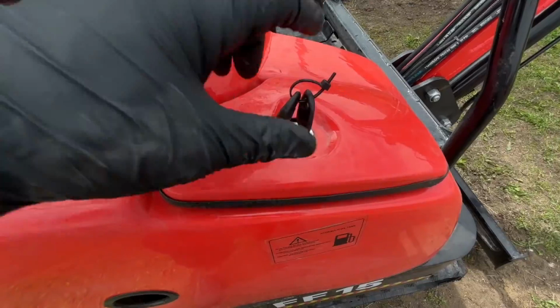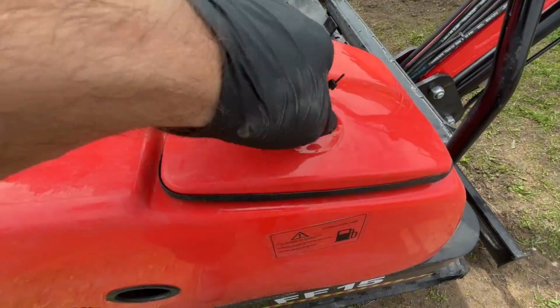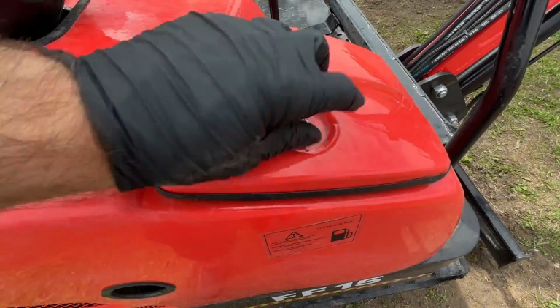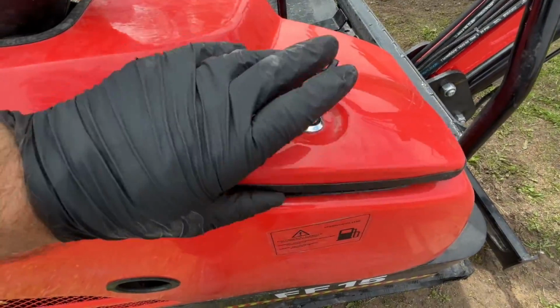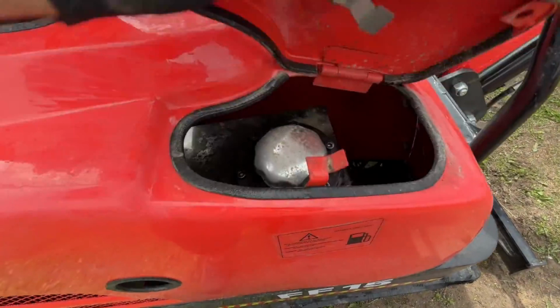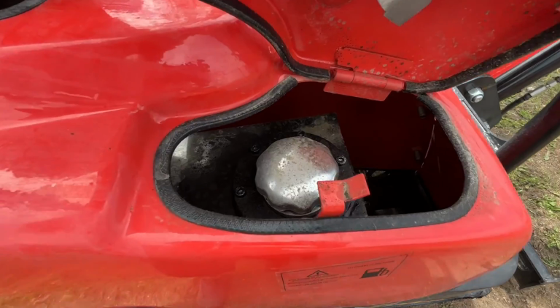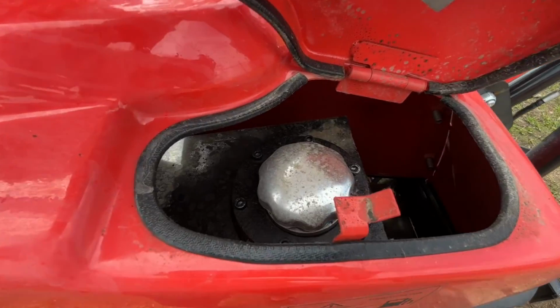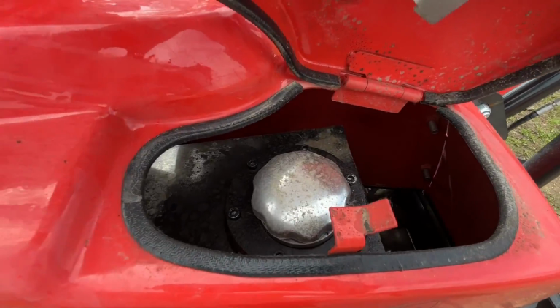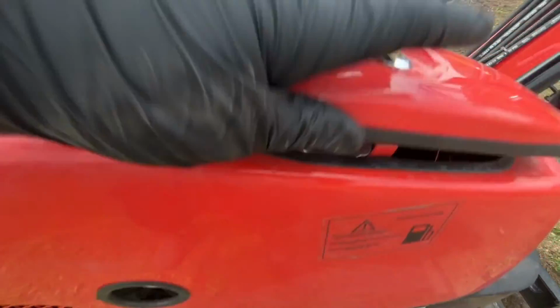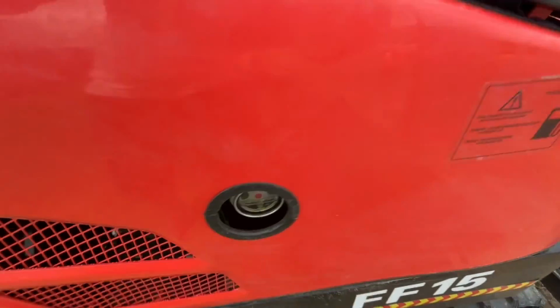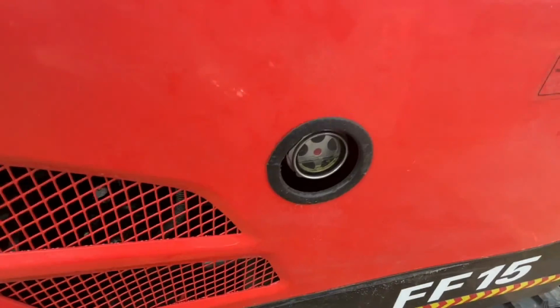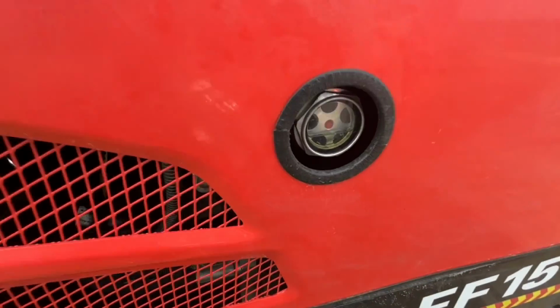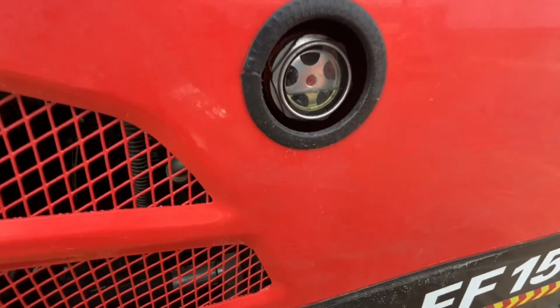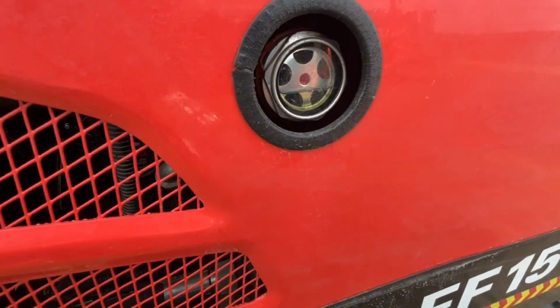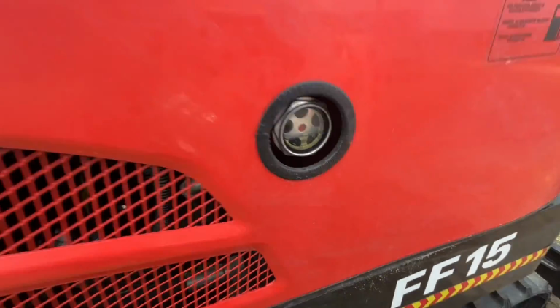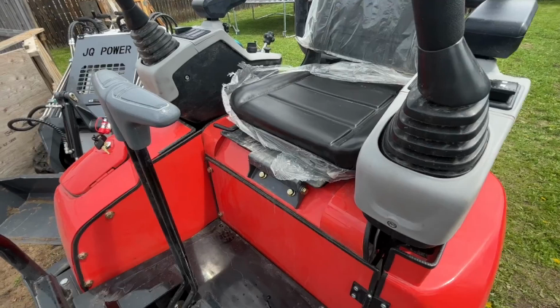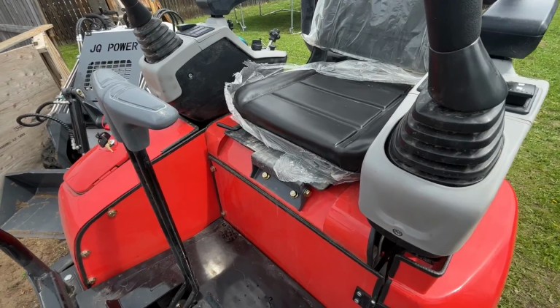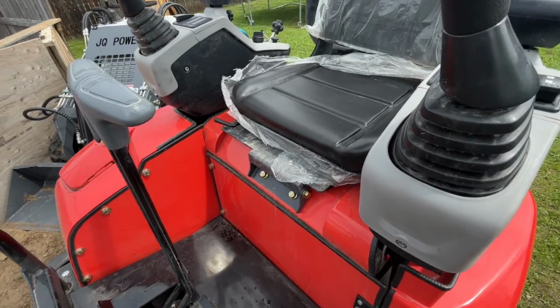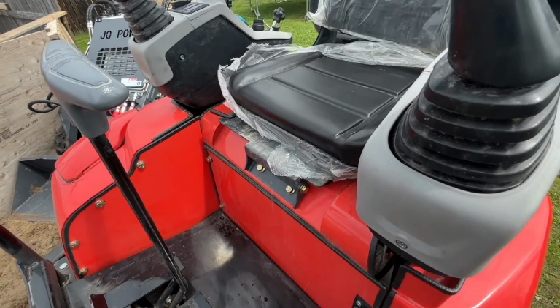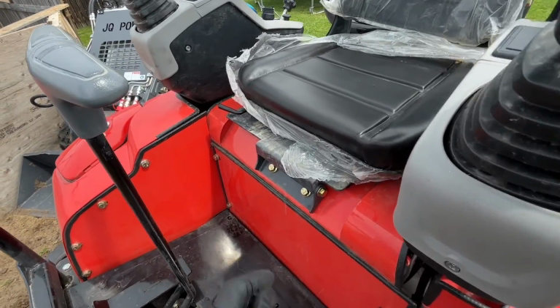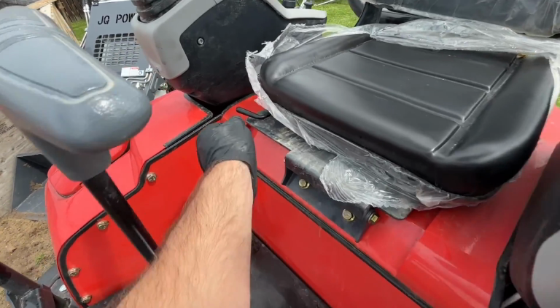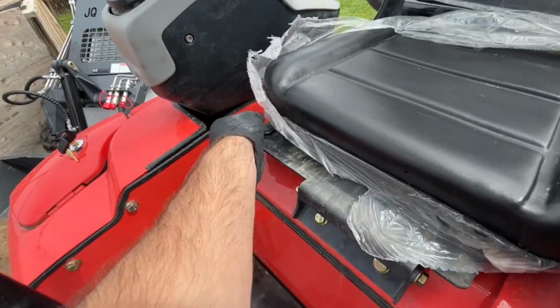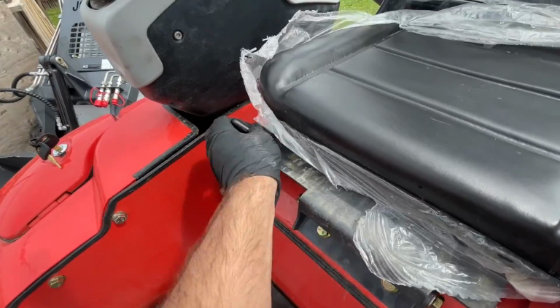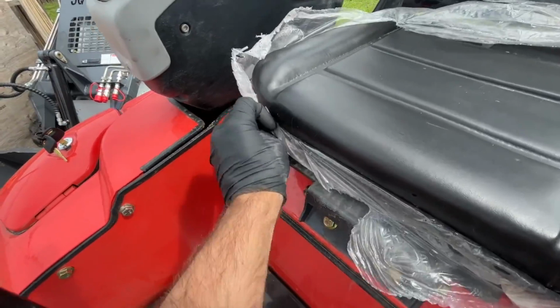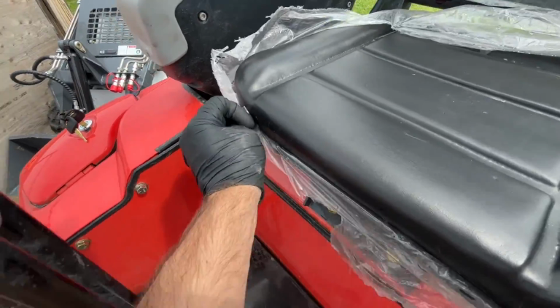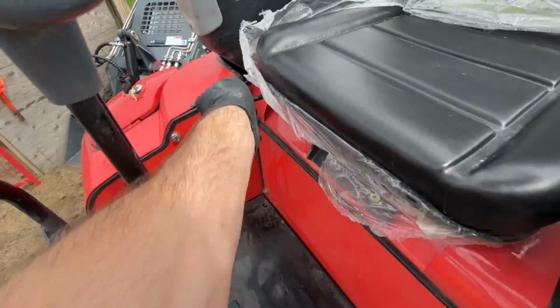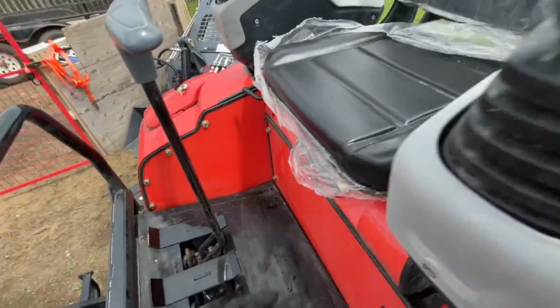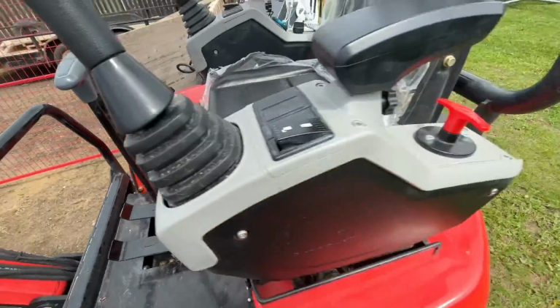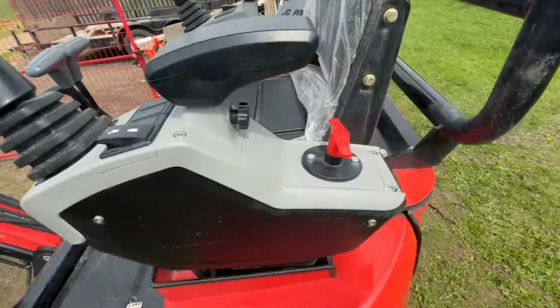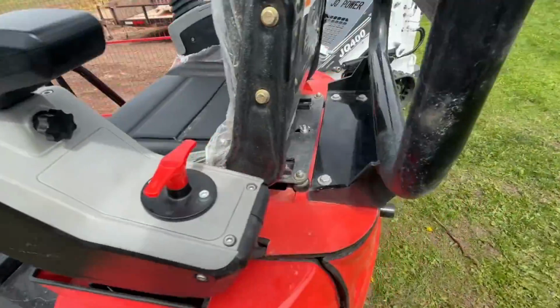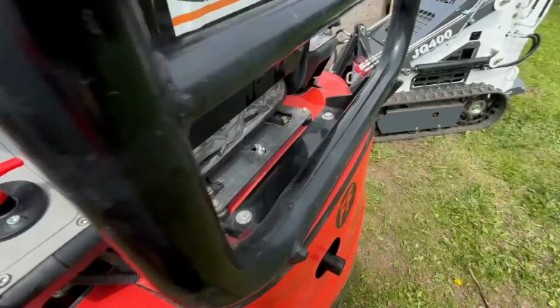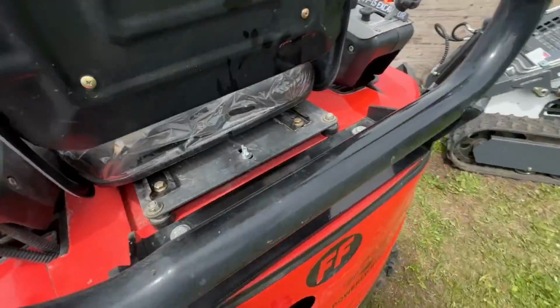In here we have a lock compartment to get access to the hydraulic tank. You also have a sight glass right here. To get to the engine or to put fuel in it, first of all you have to put the seat forward and come around to the back.